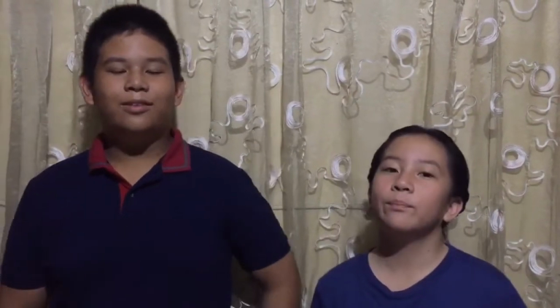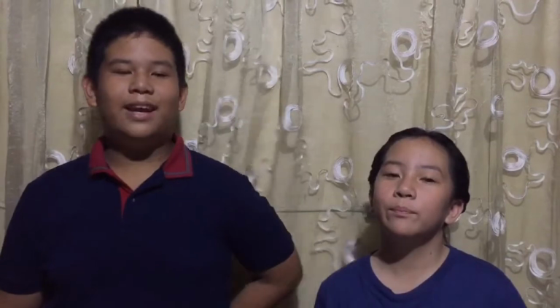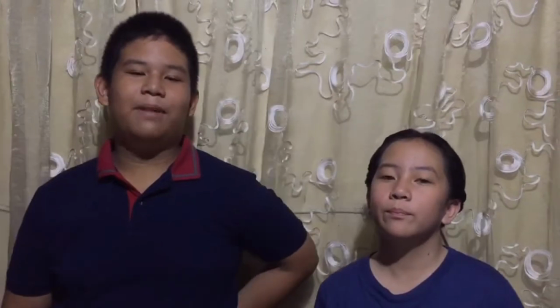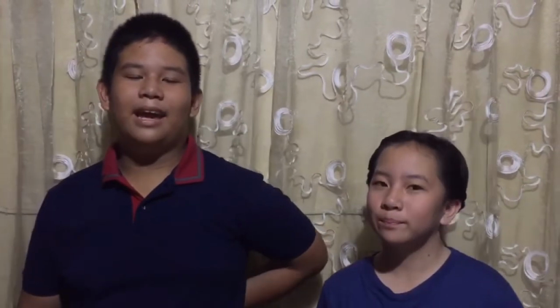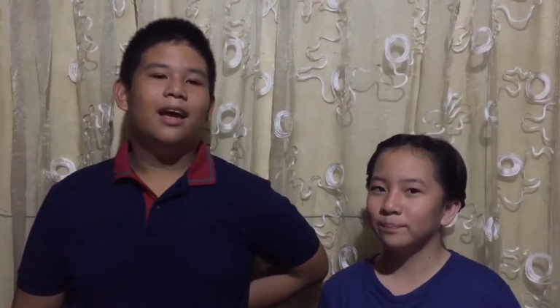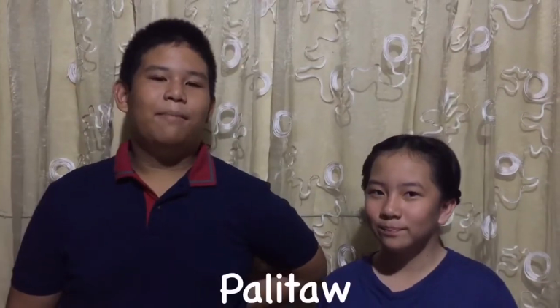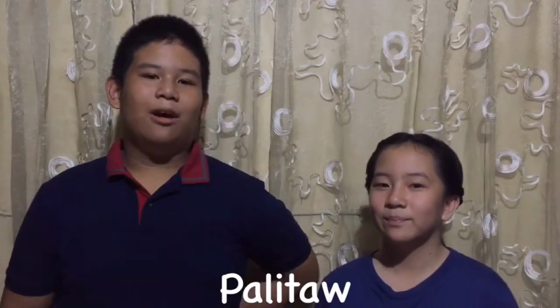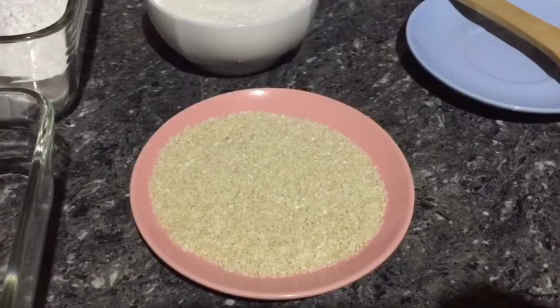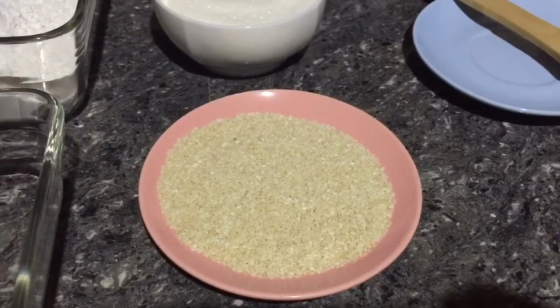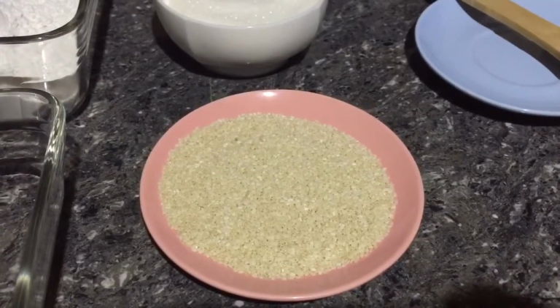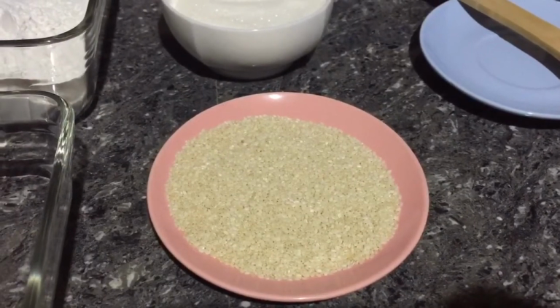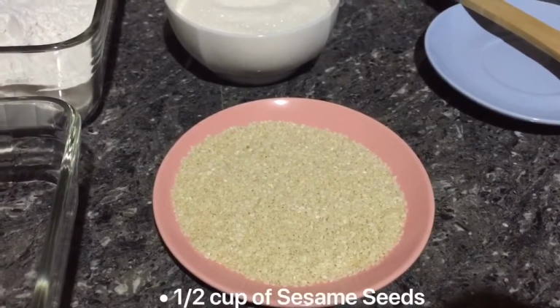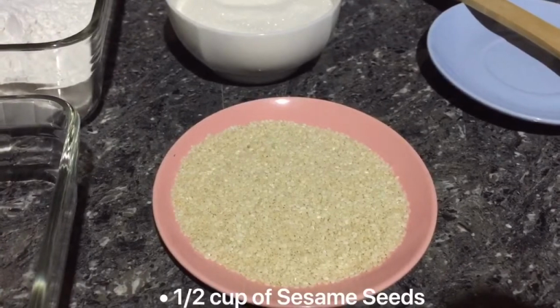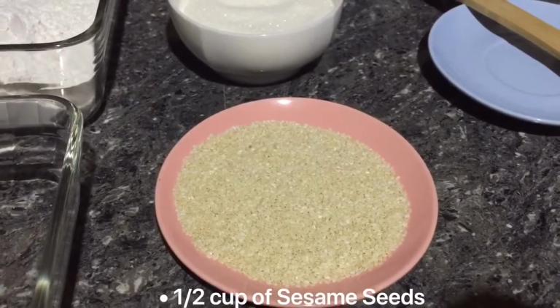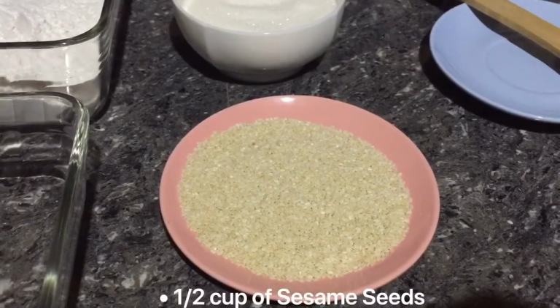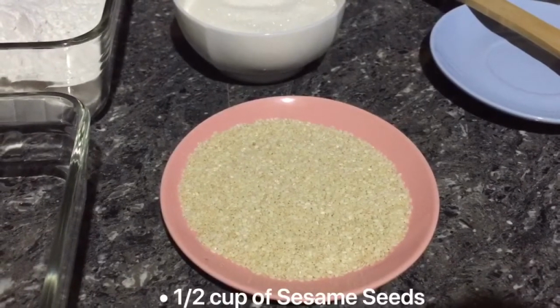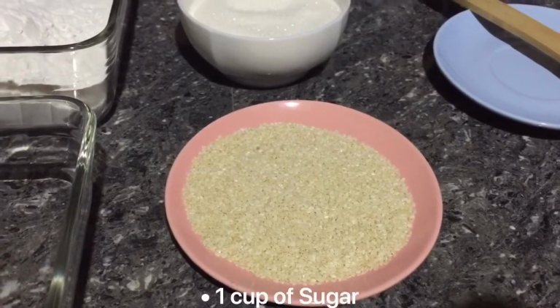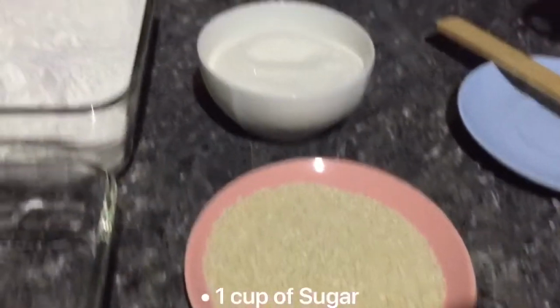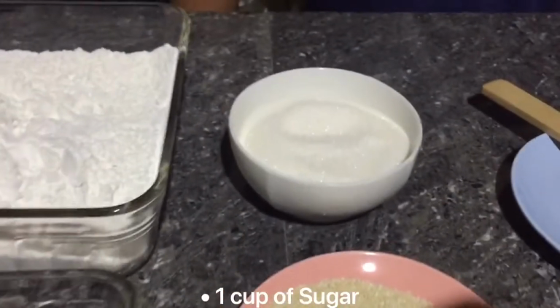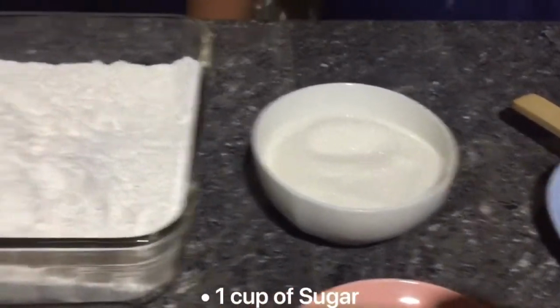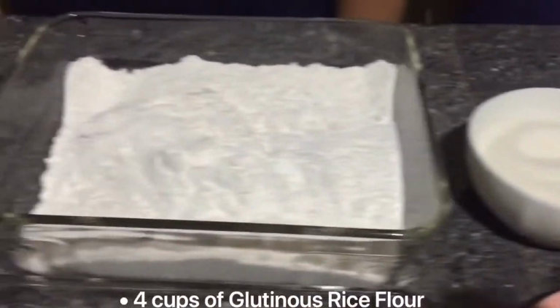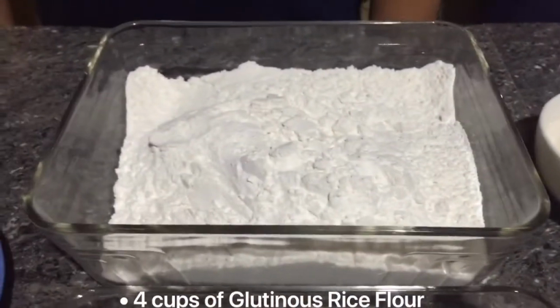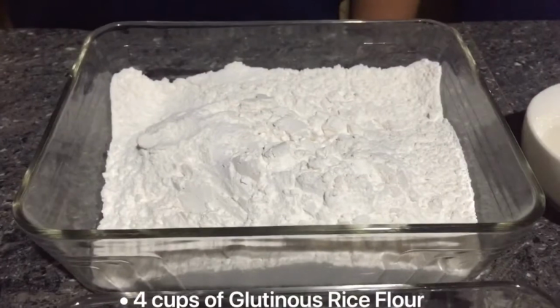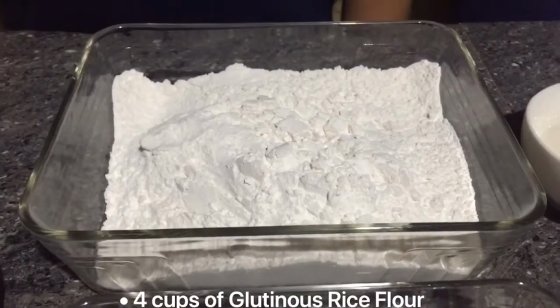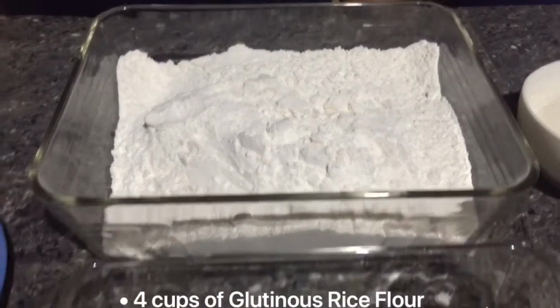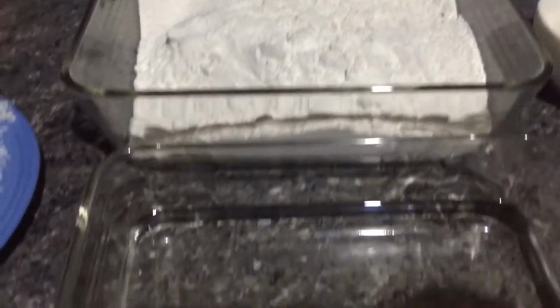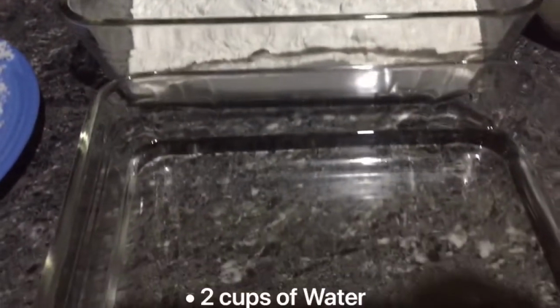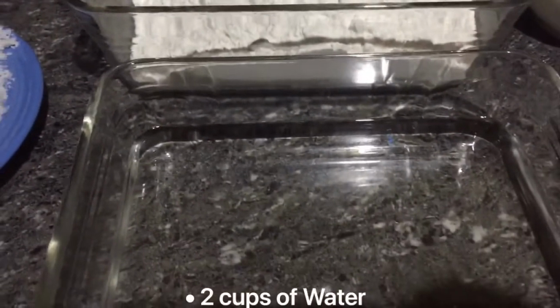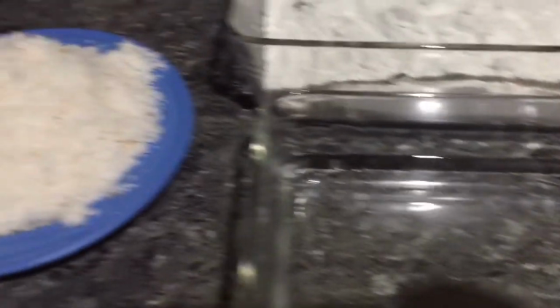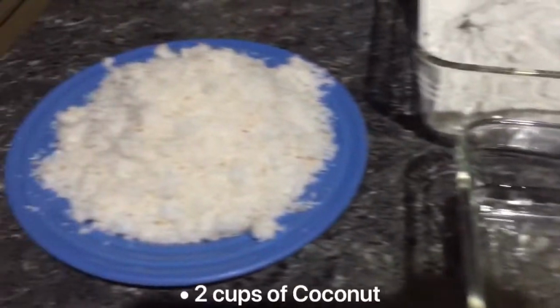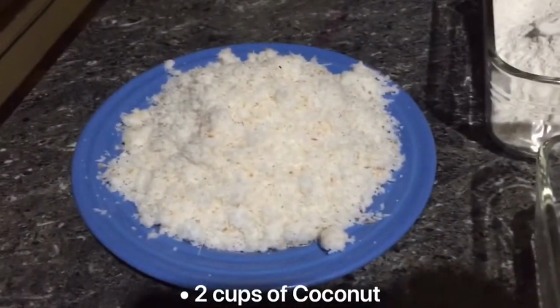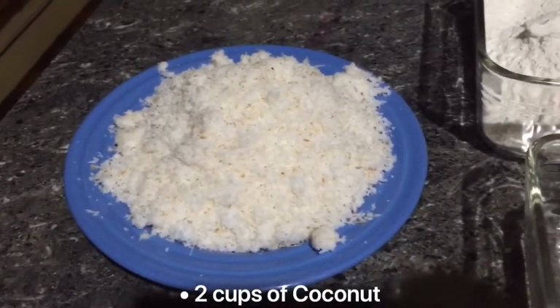So today we're making palitaw. The ingredients are 1½ cups of sesame seeds, 1 cup of sugar, 4 cups of glutinous rice flour, 2 cups of water, and 2 cups of coconut.